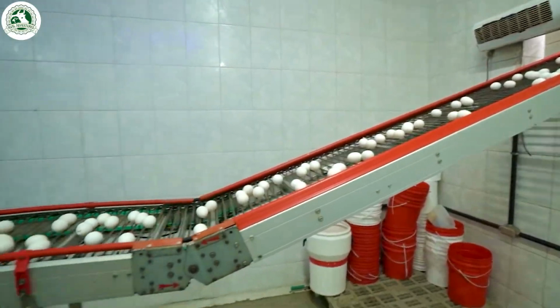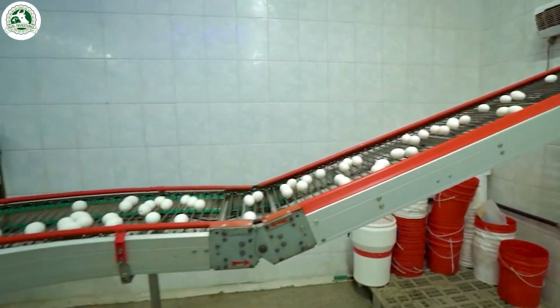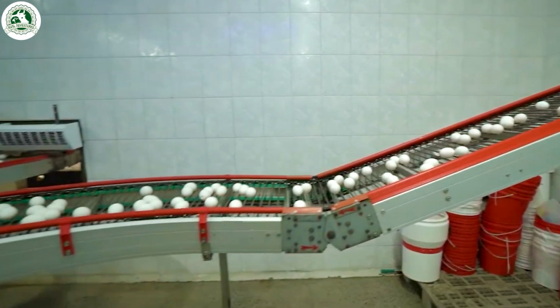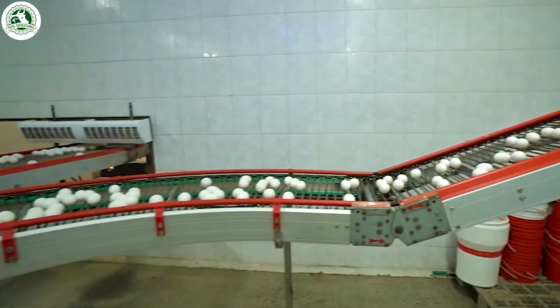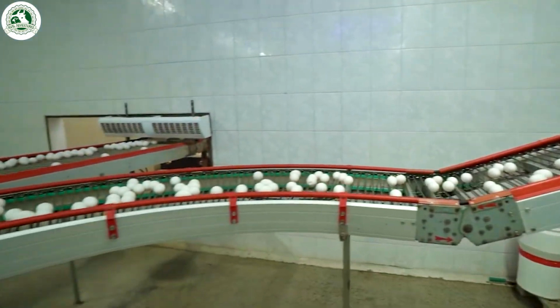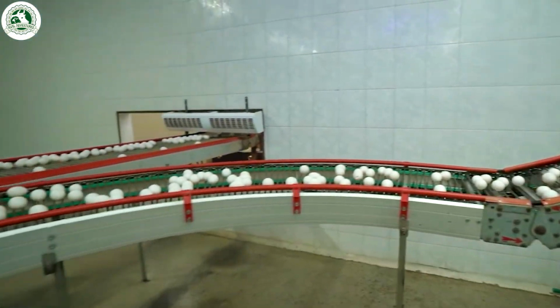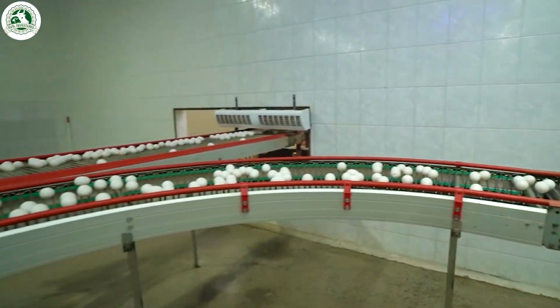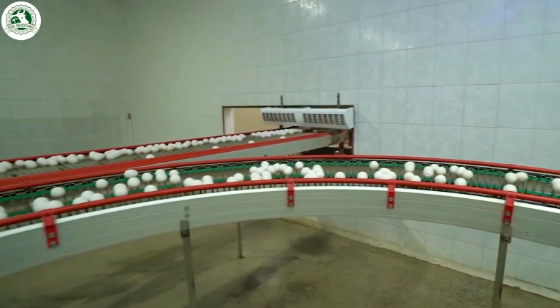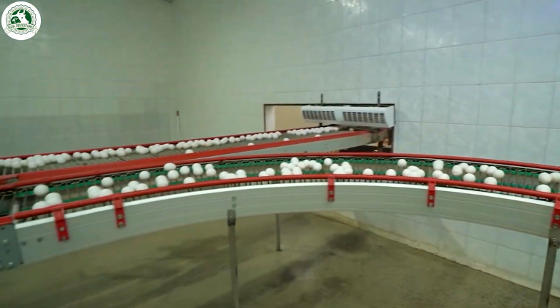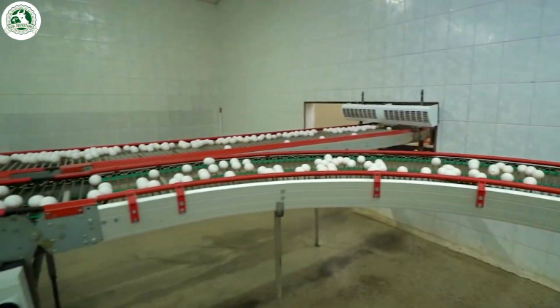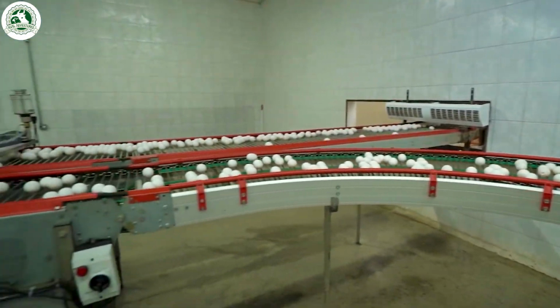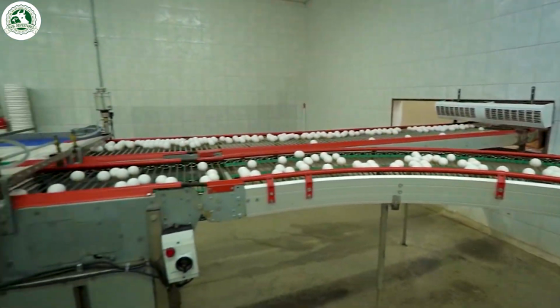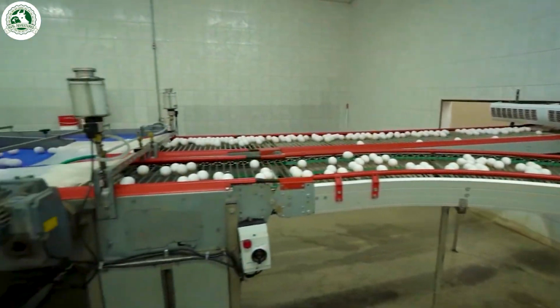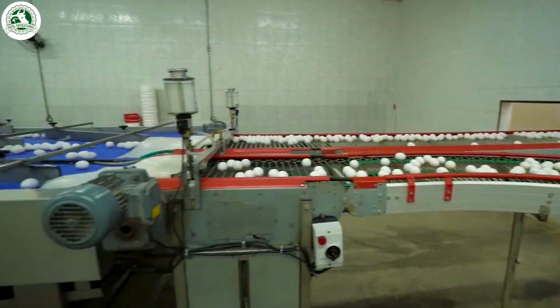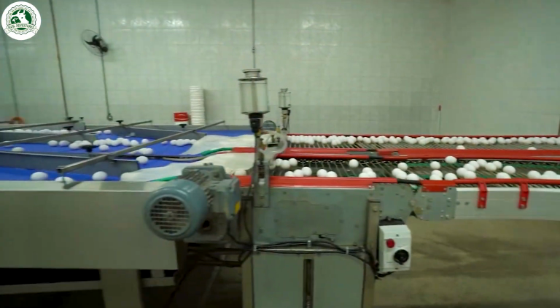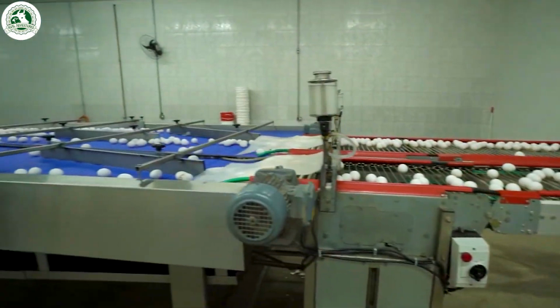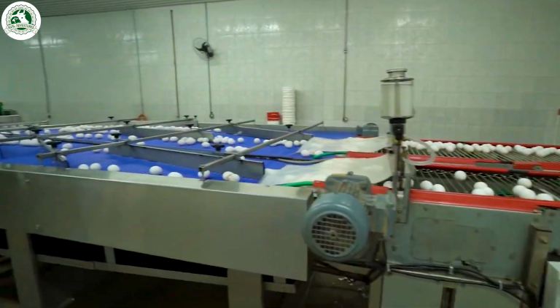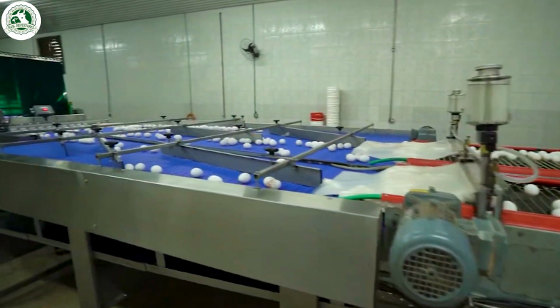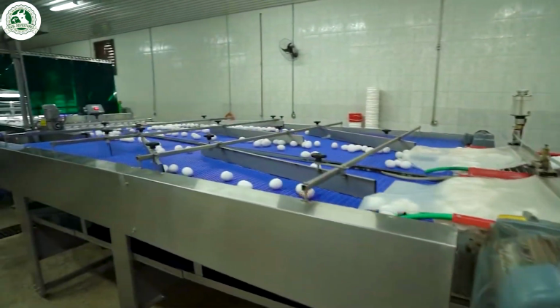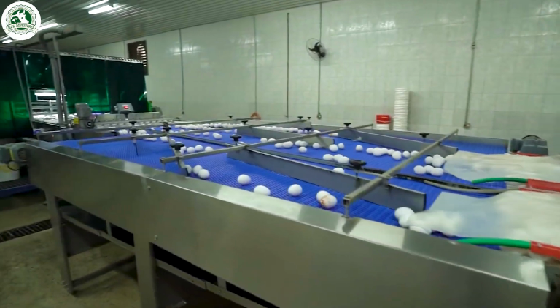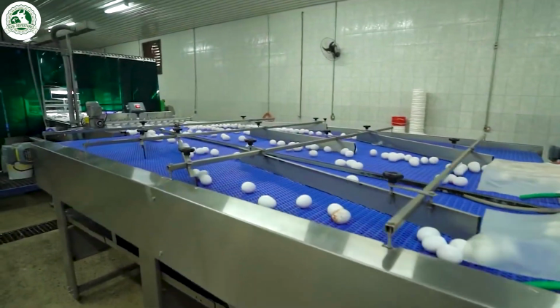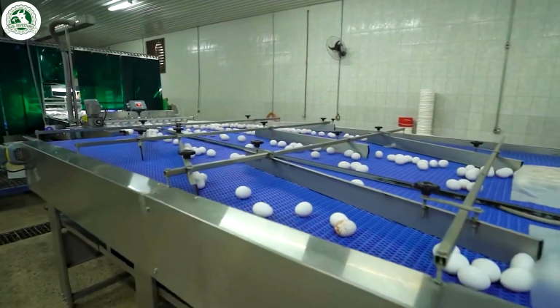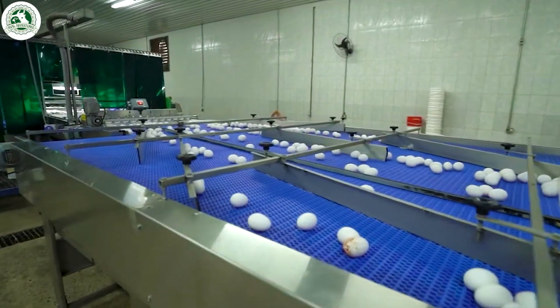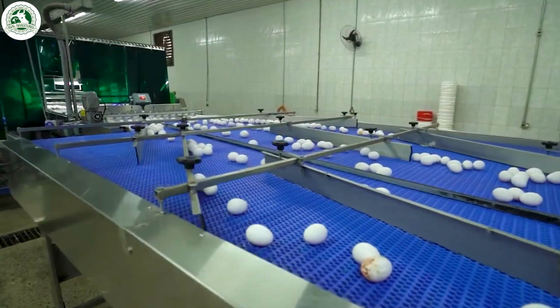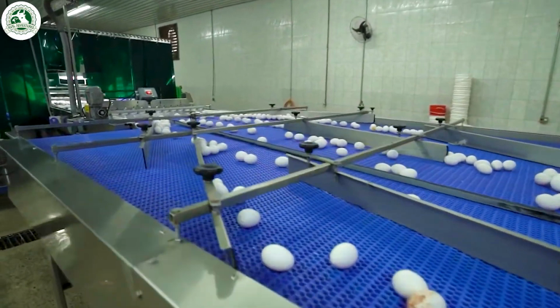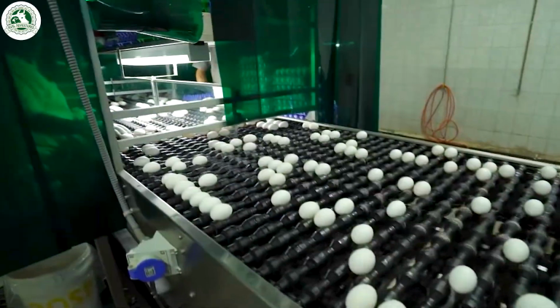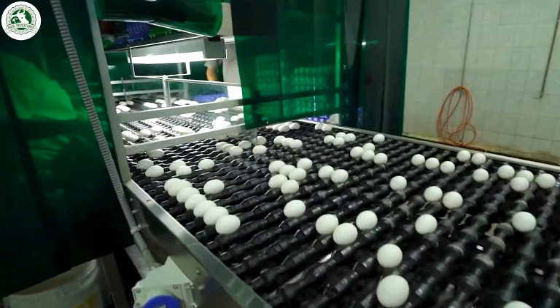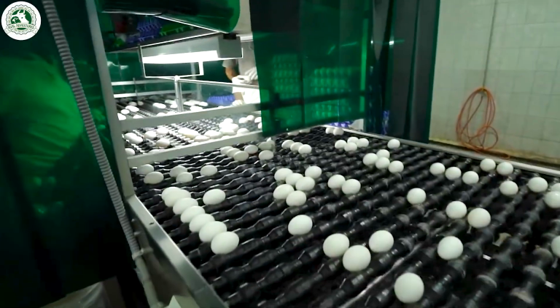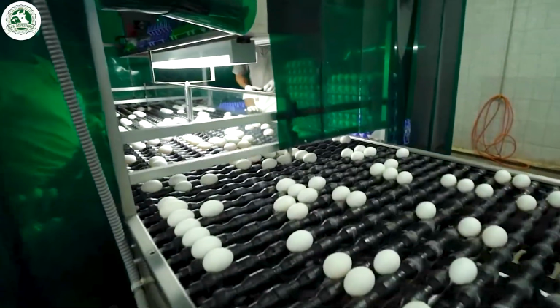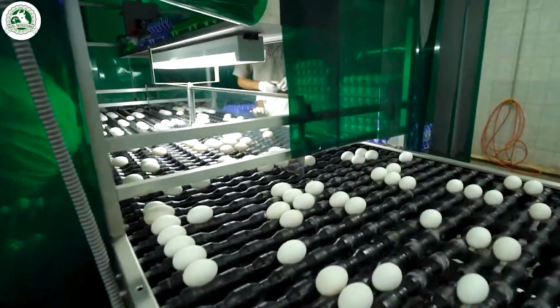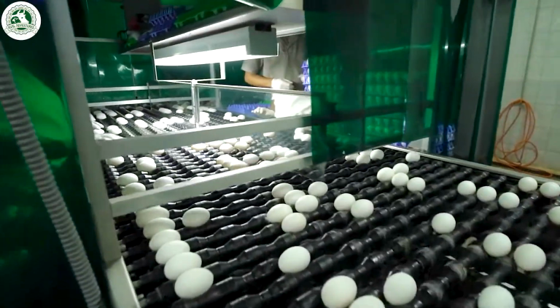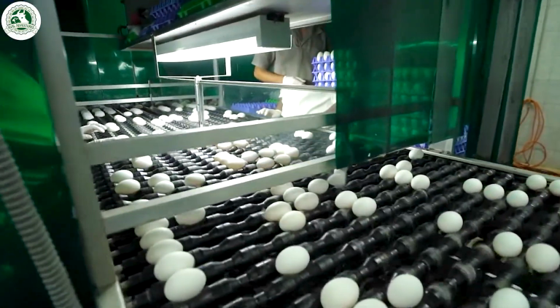After the eggs are collected, they head to the packing area. Robotic arms, smooth and gentle, pick them up and place them into trays carefully, like they're handling little treasures.